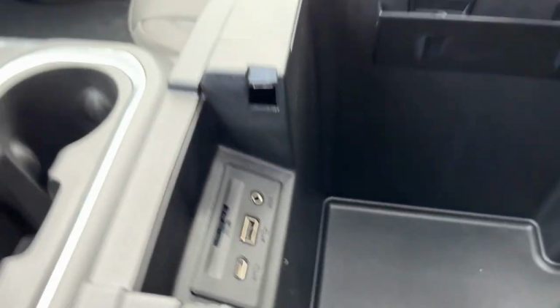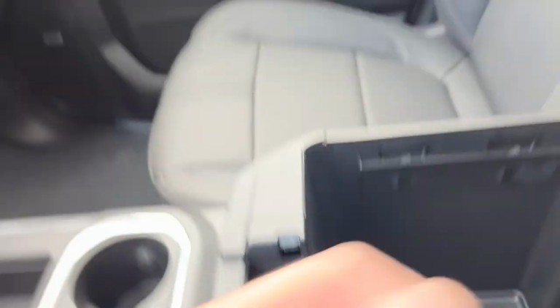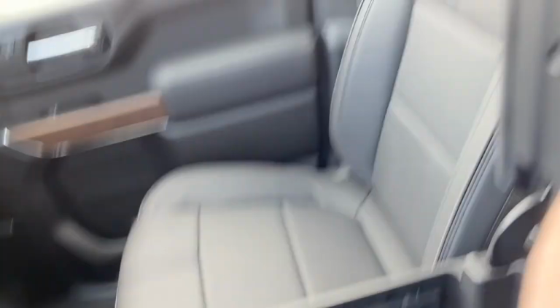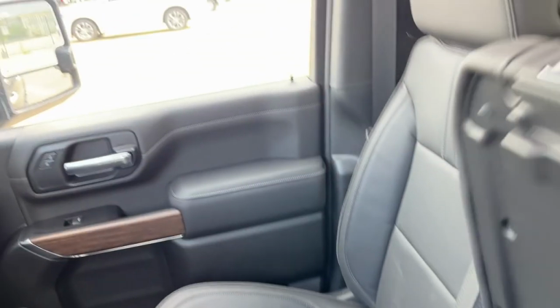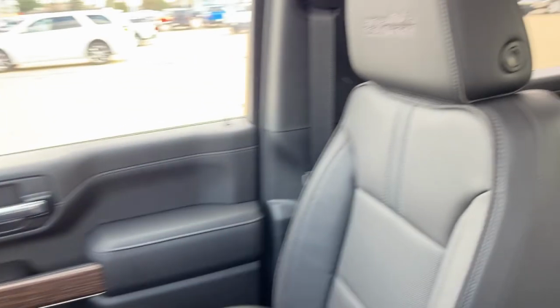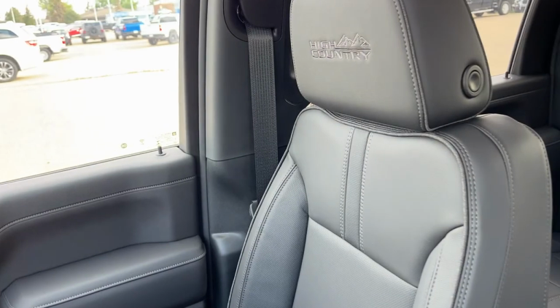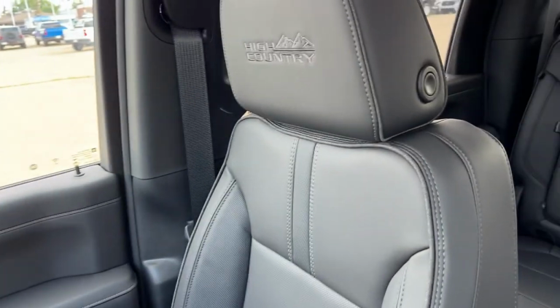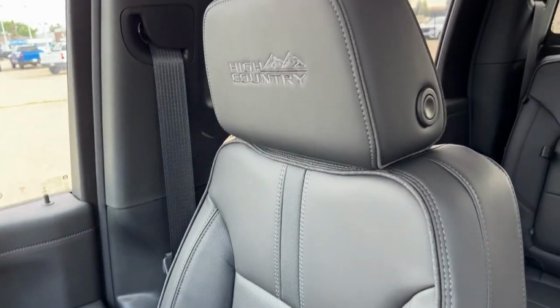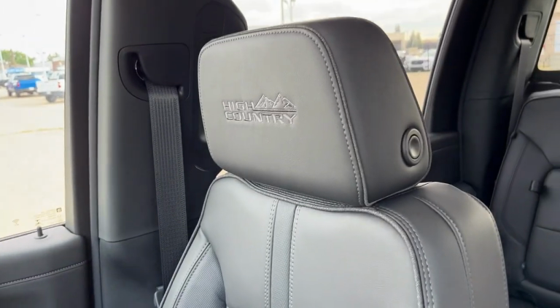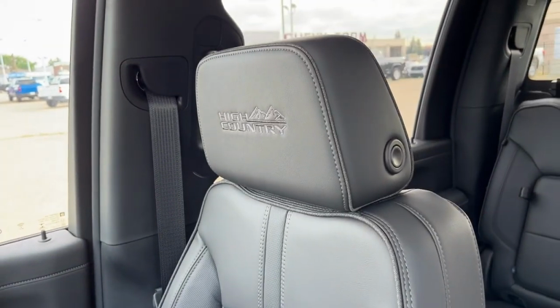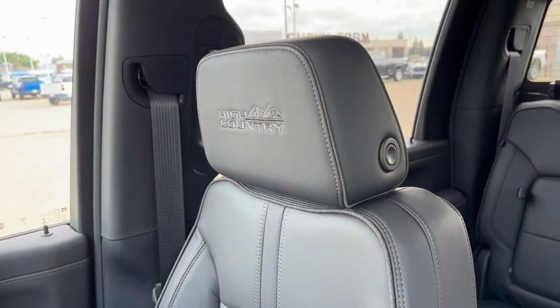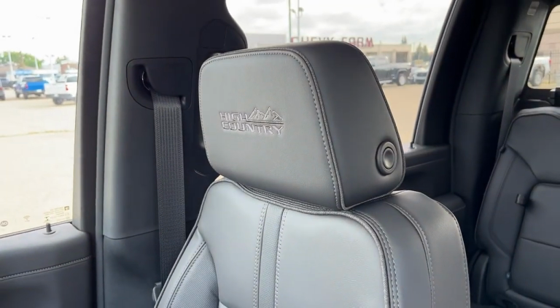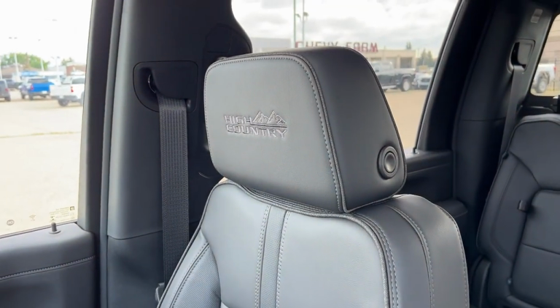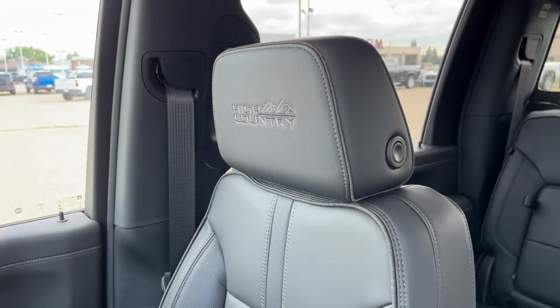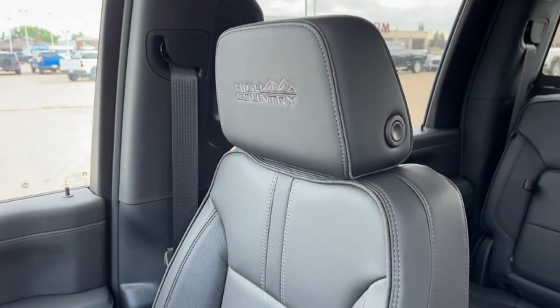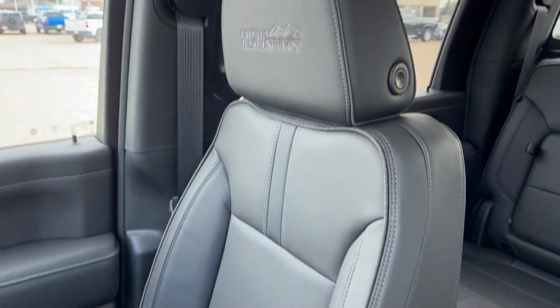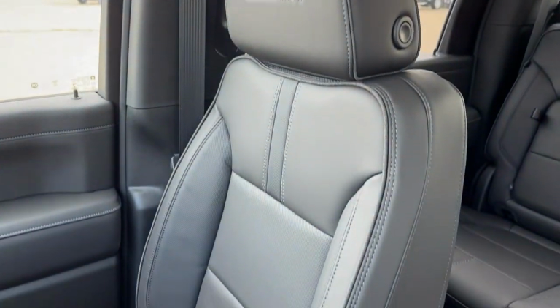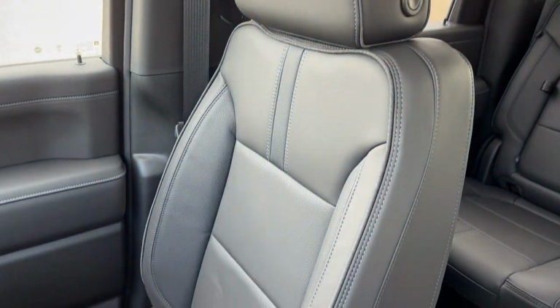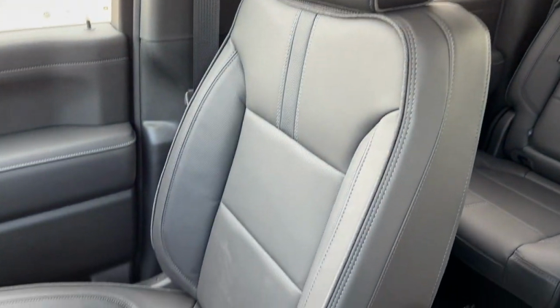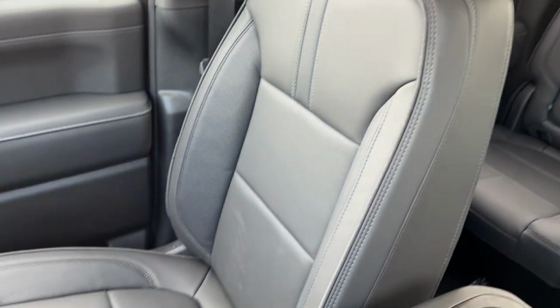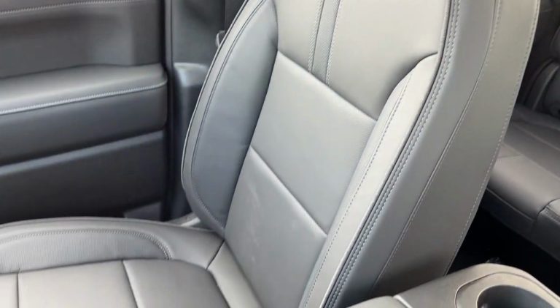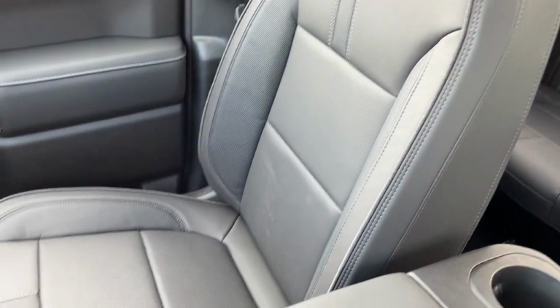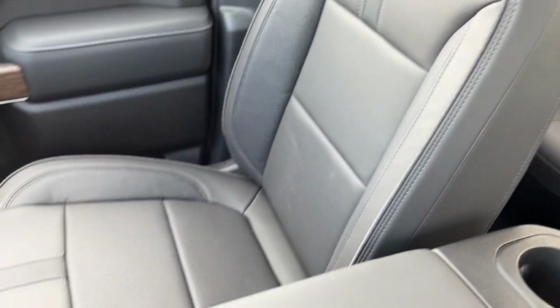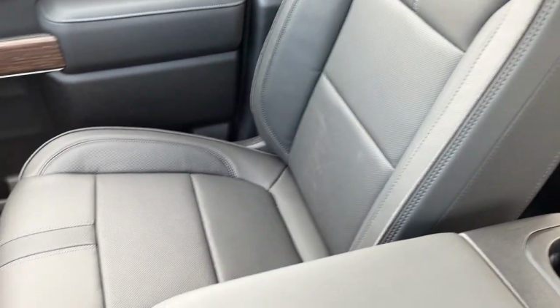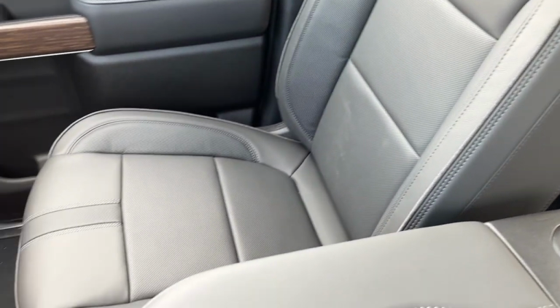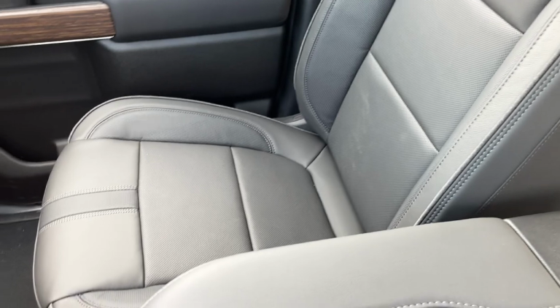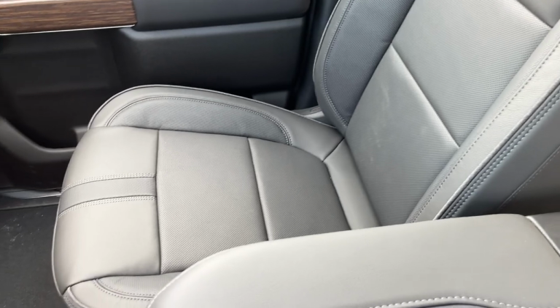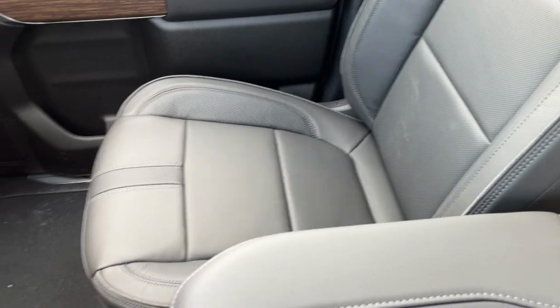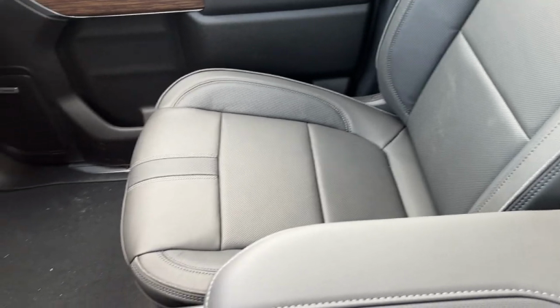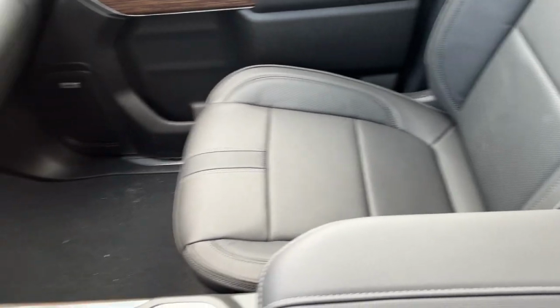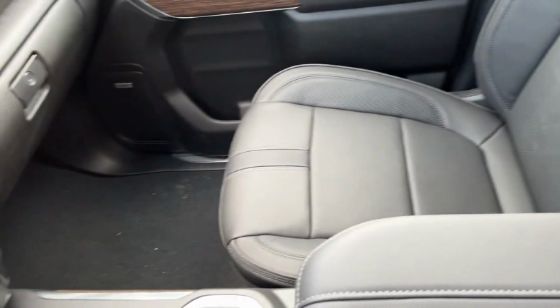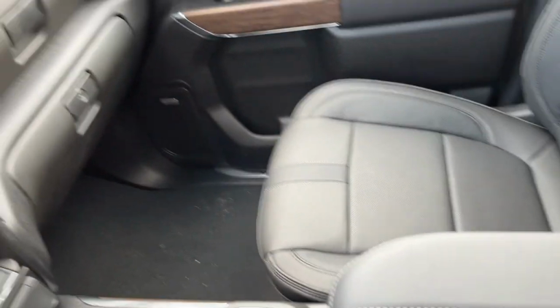Opening into the center console, we have our button on the front, some deep storage inside, SD slot, USB-C, USB, and aux input at the front. Moving to the passenger seat, we can see it's finished in our black leather — powered, heated, and vented for the passenger as well.